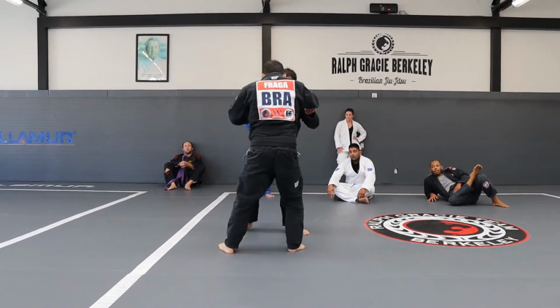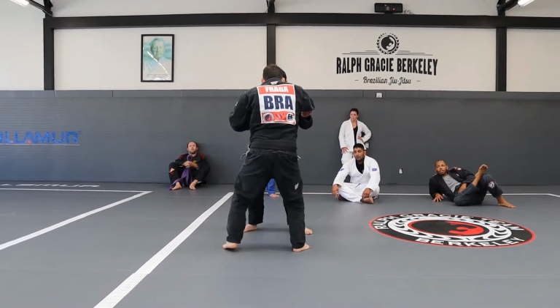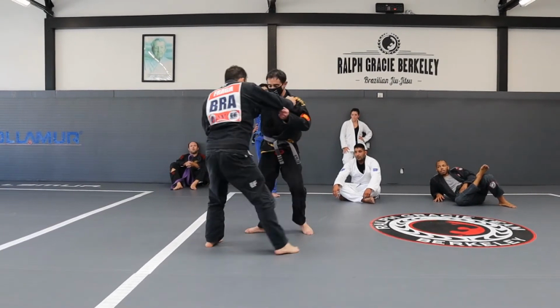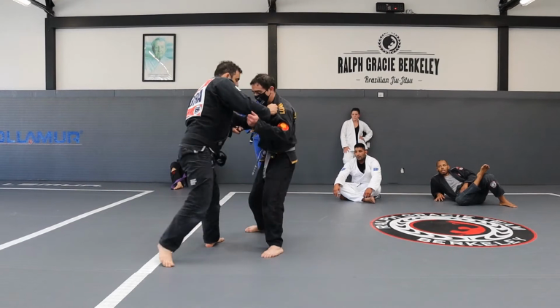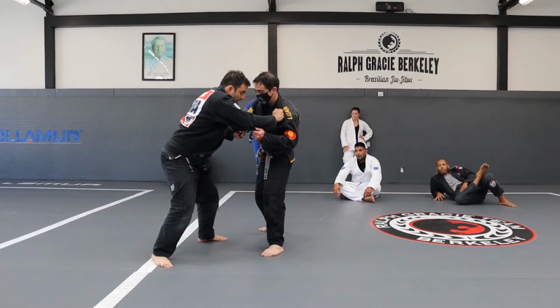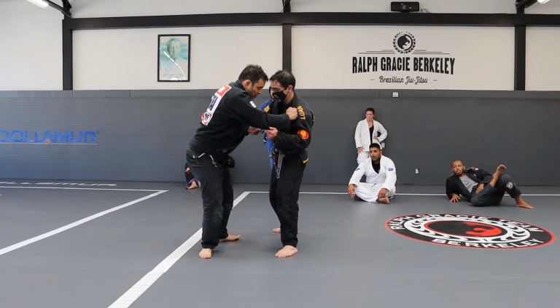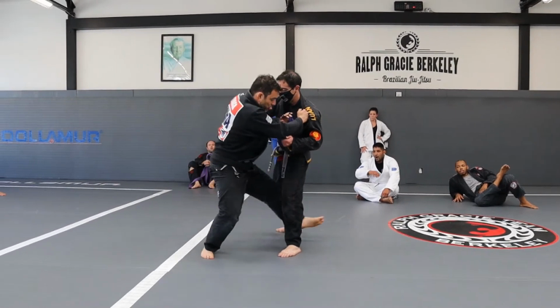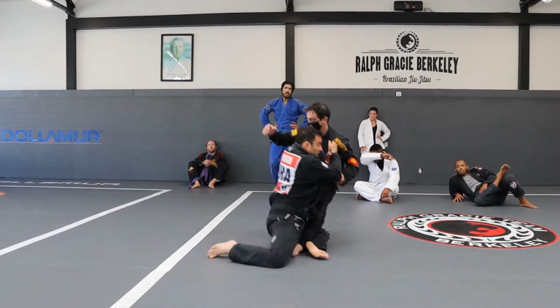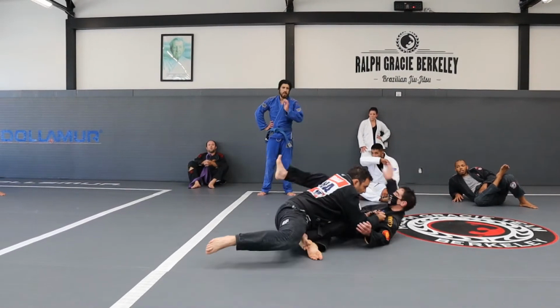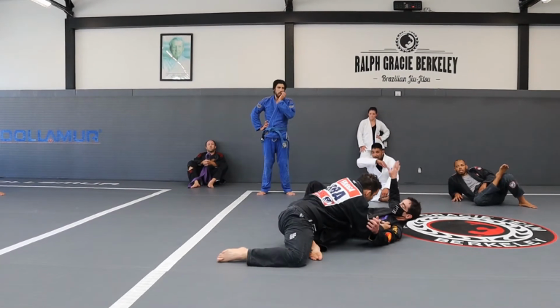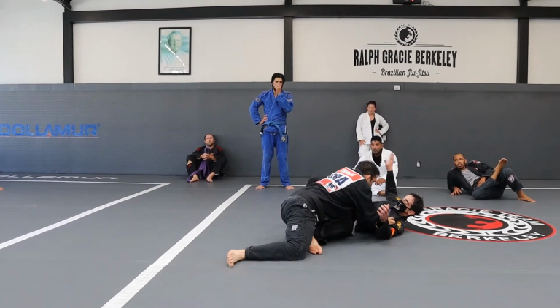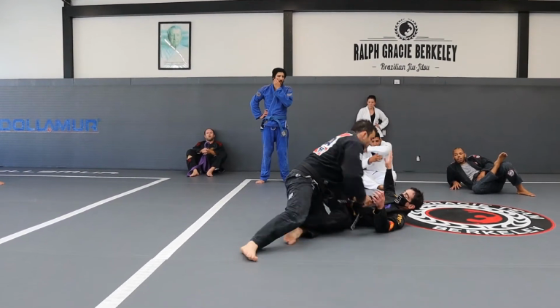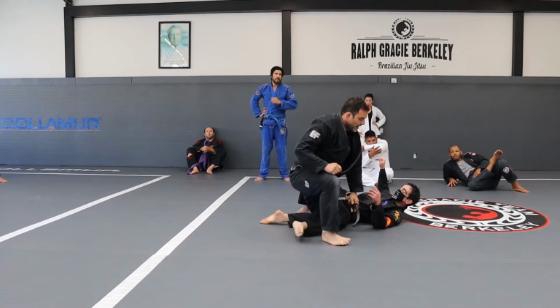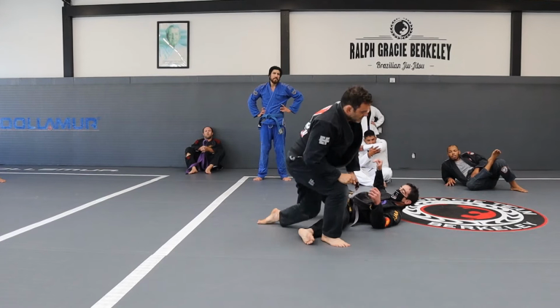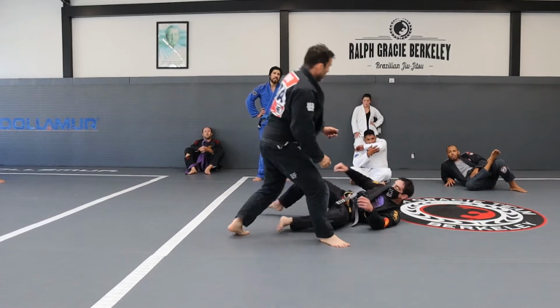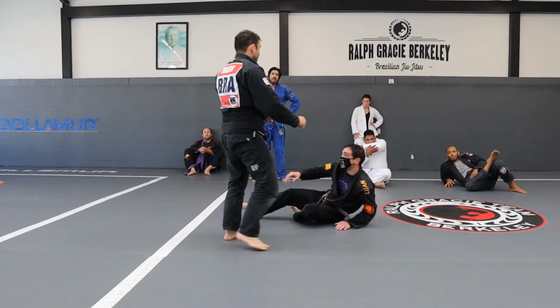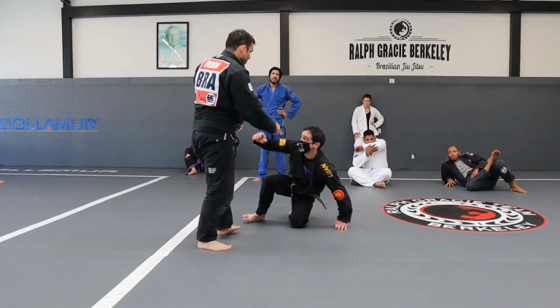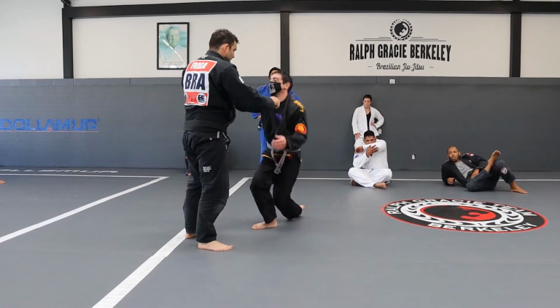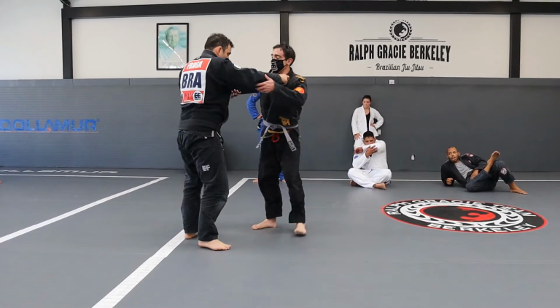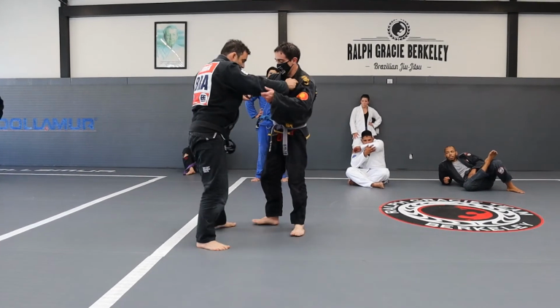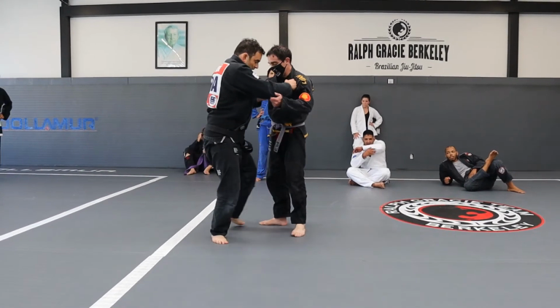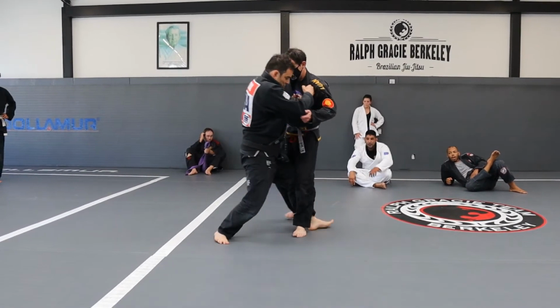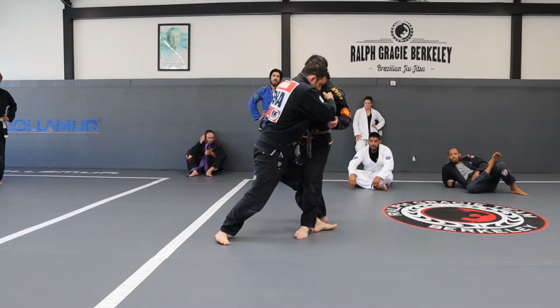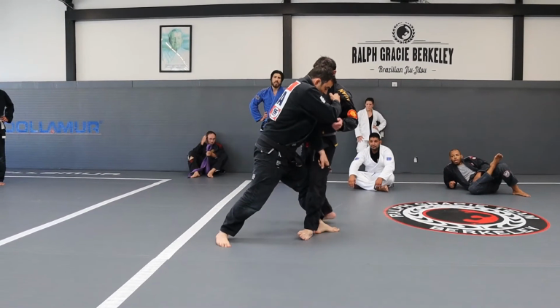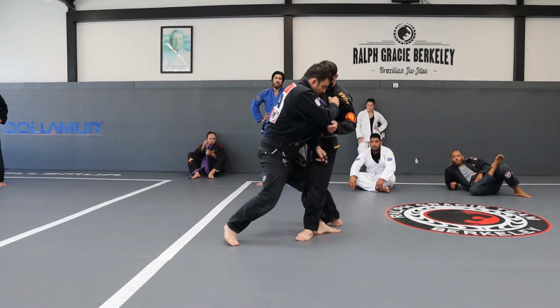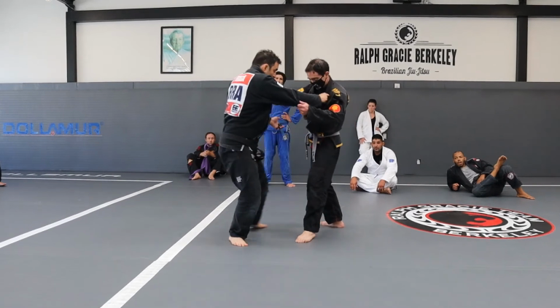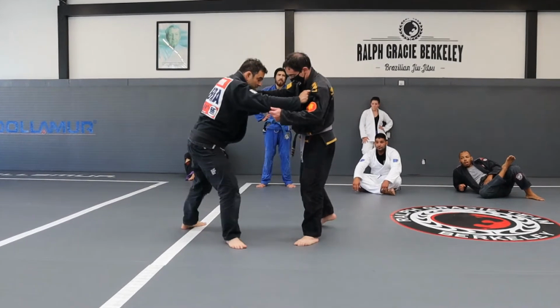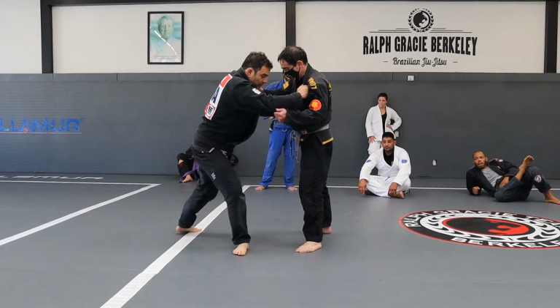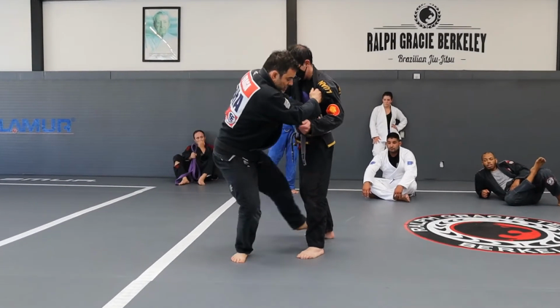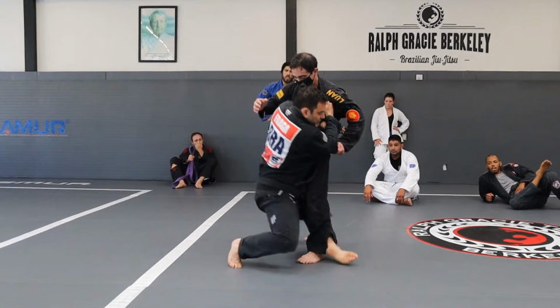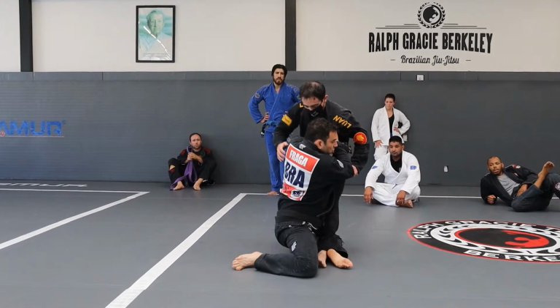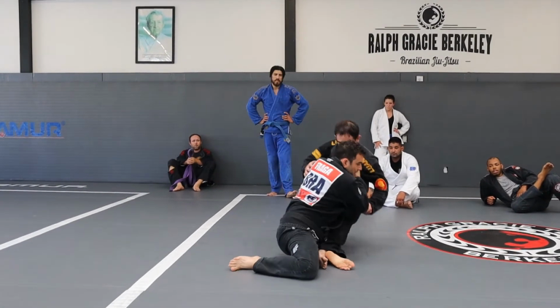So when I get the position here — one, look — I hook. And just the way I step on the mat is important, because I'm not just going to go here. You see how my foot, once I get the position, my foot goes right there.